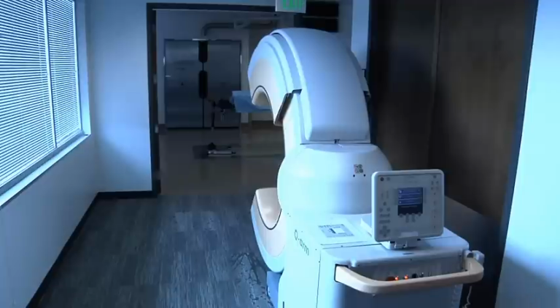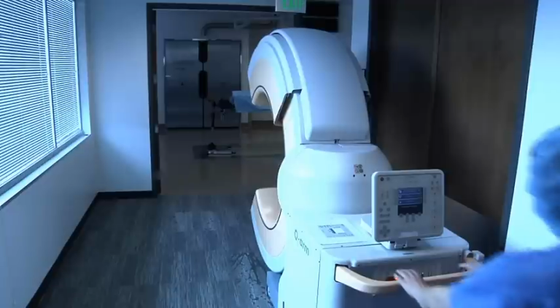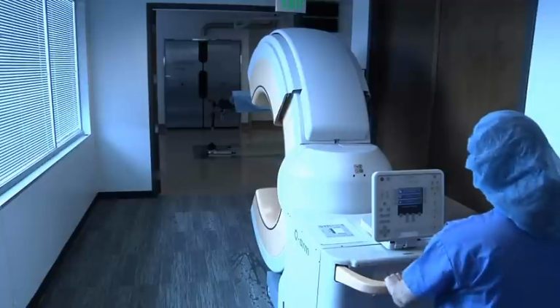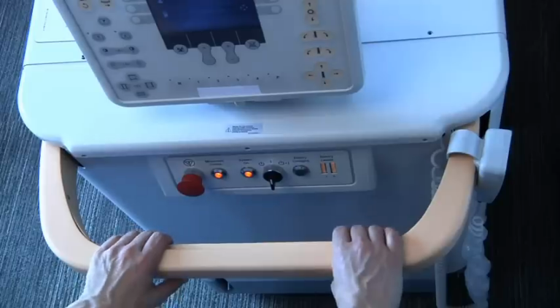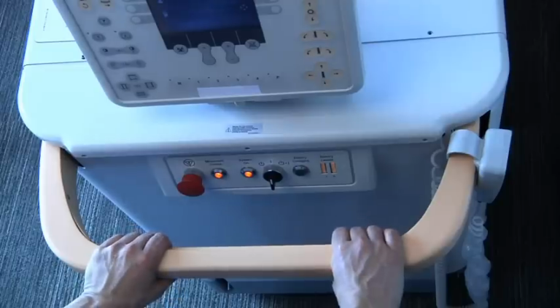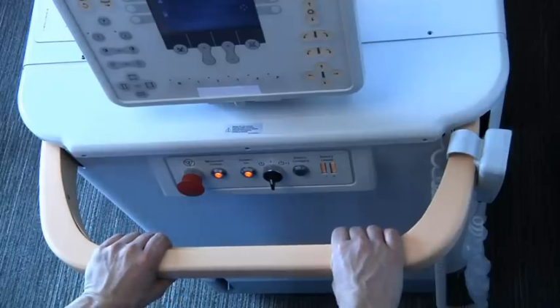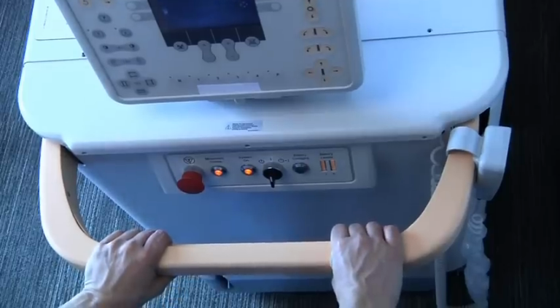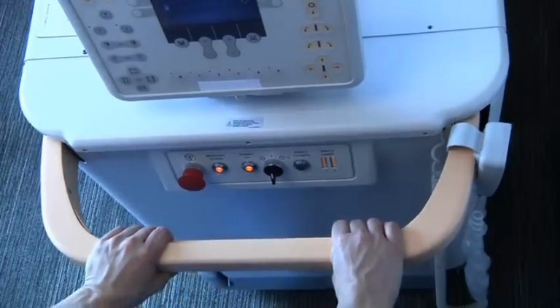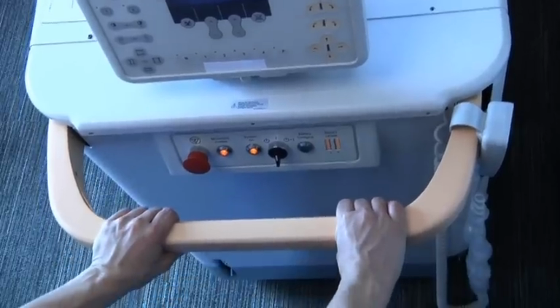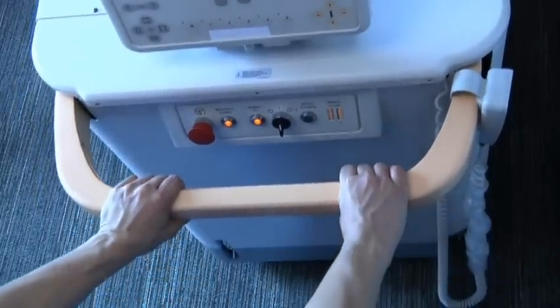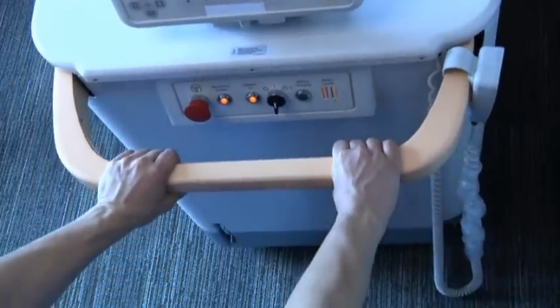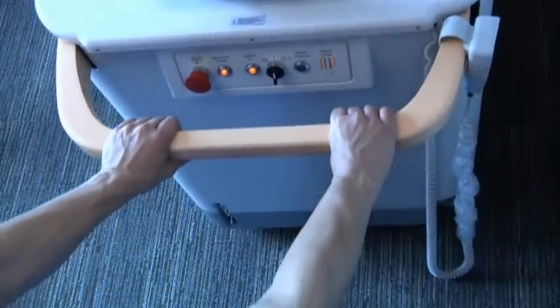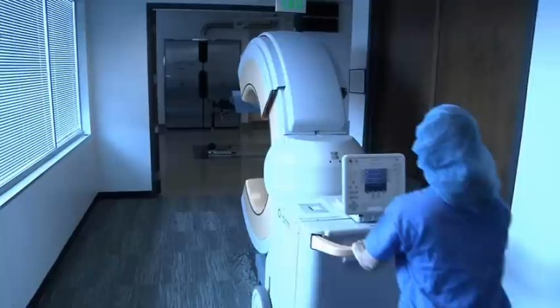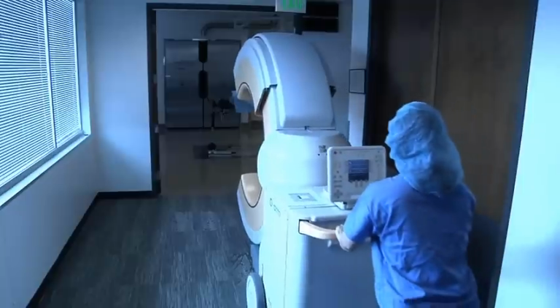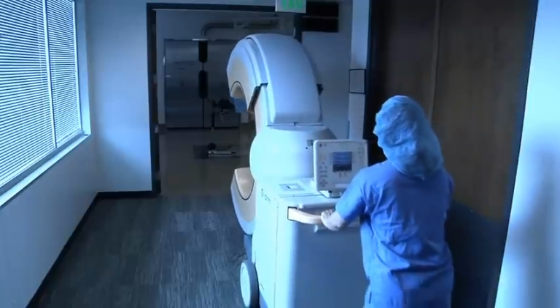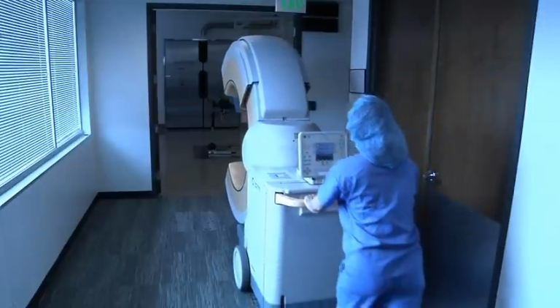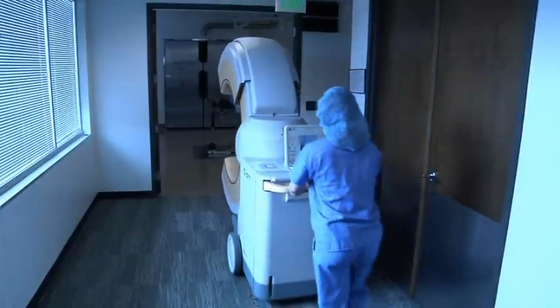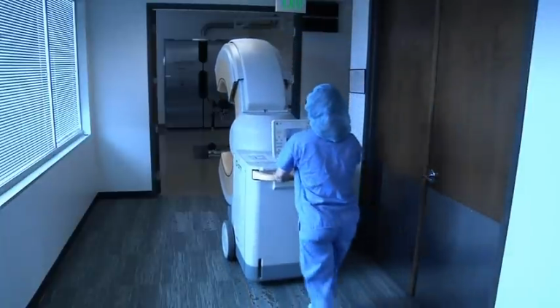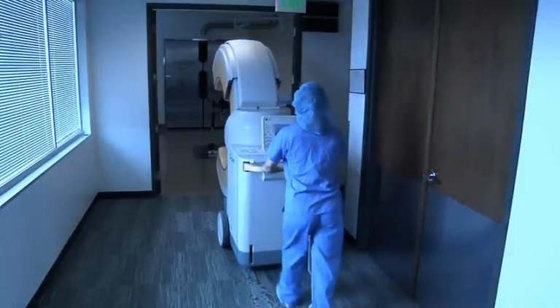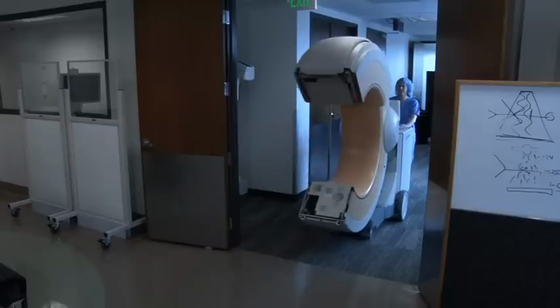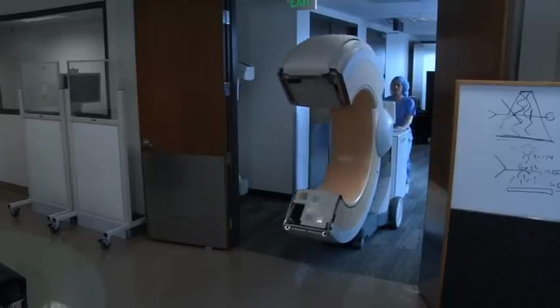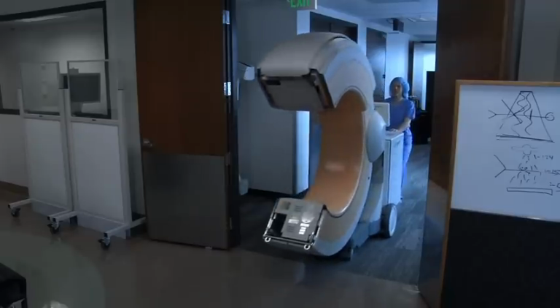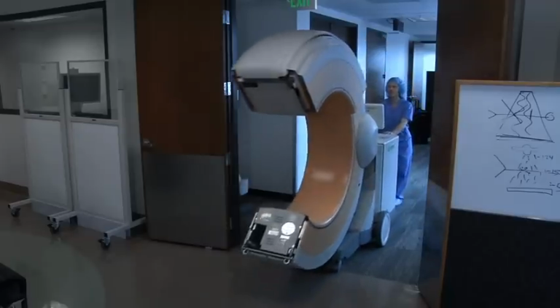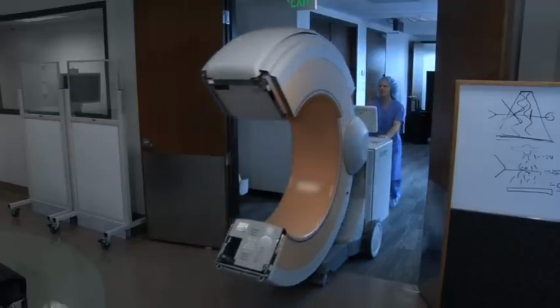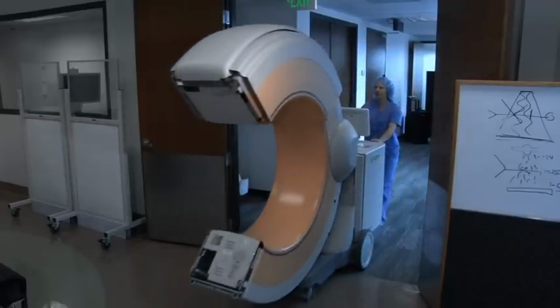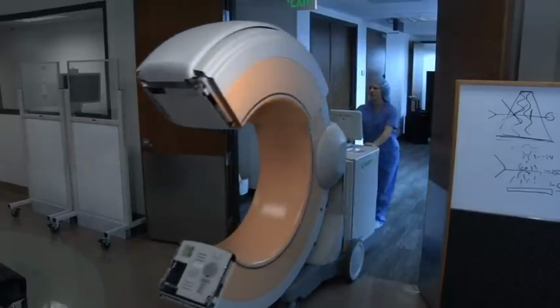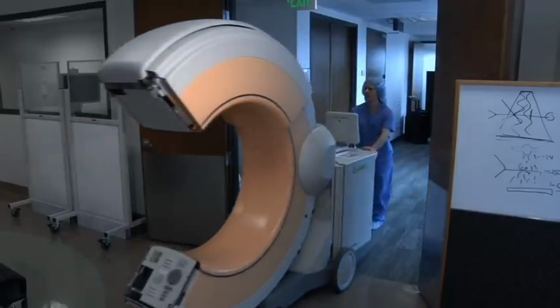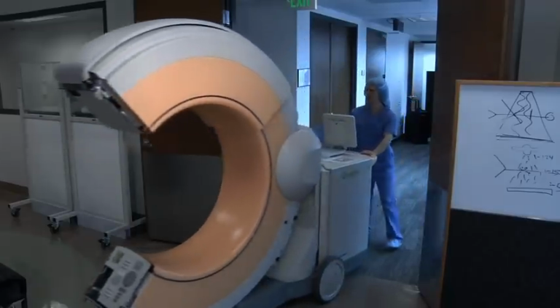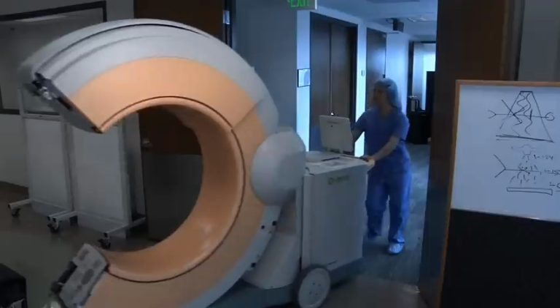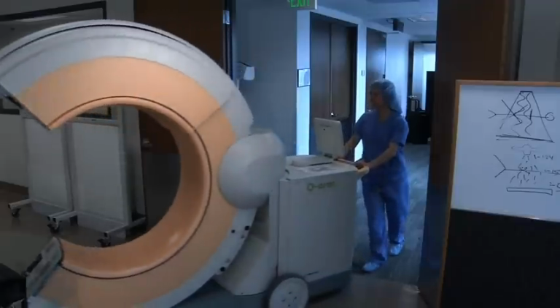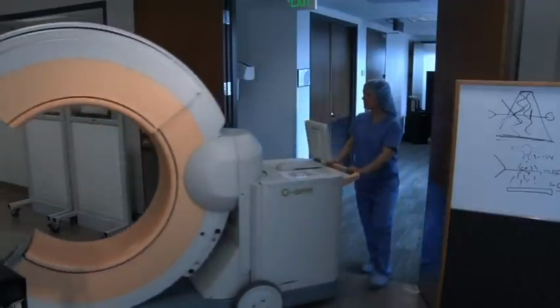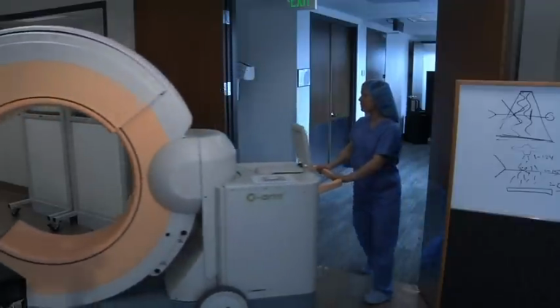Squeeze the bar on the transport handle to apply battery power to the rear wheels and gently push the system forward. Always make sure that the path you are going to take is clear, free of other equipment or cables on the floor.